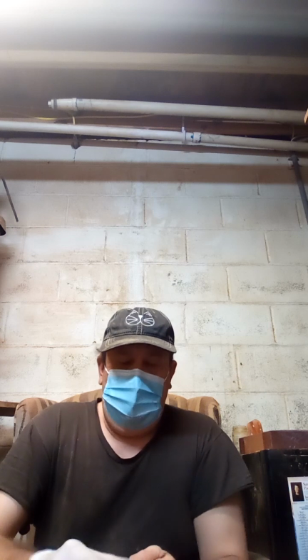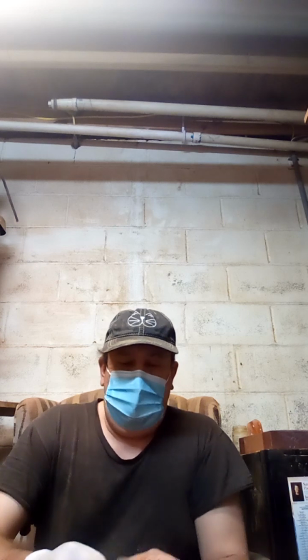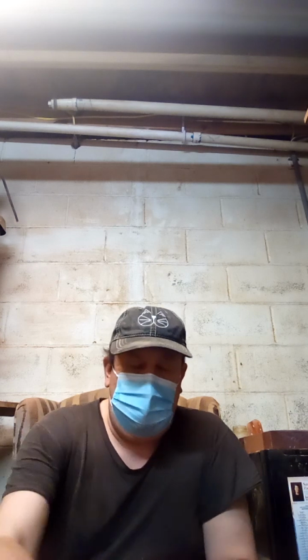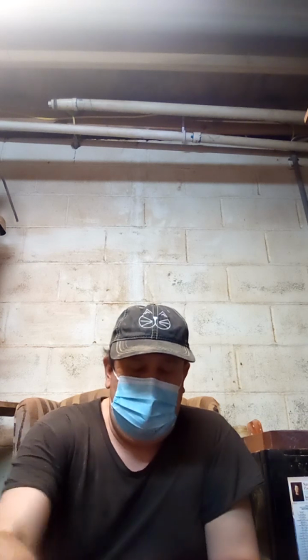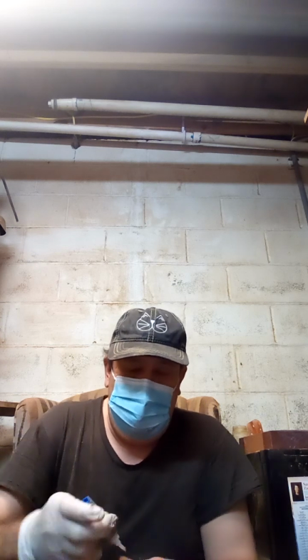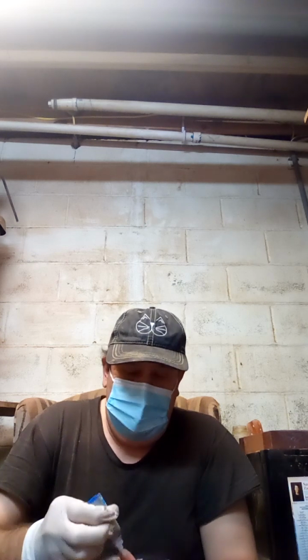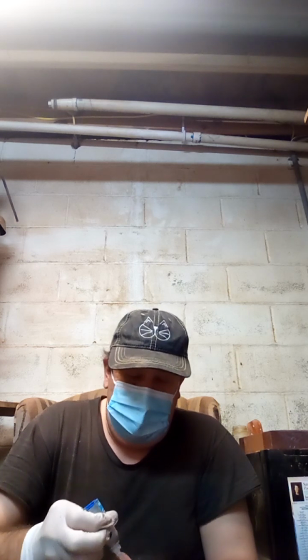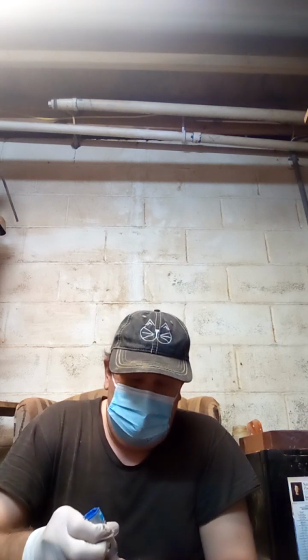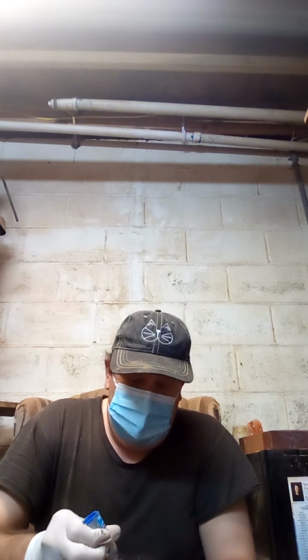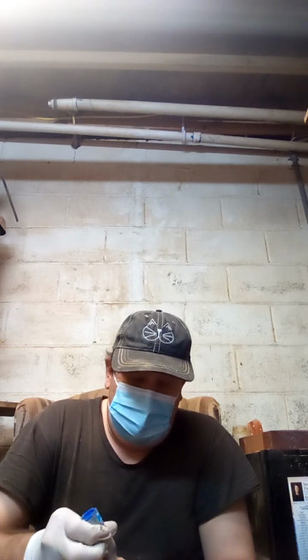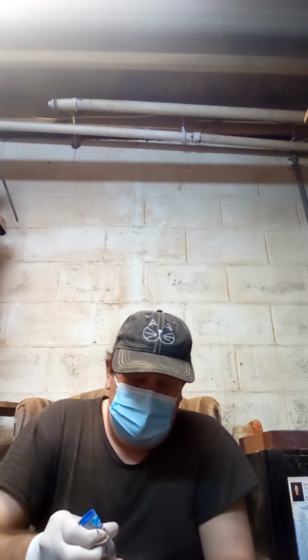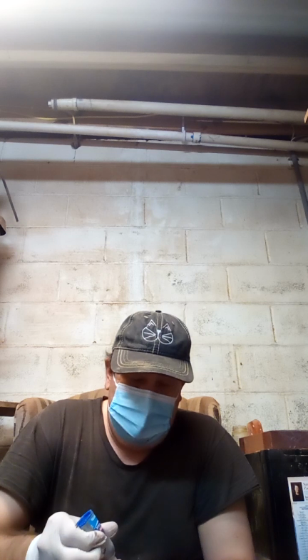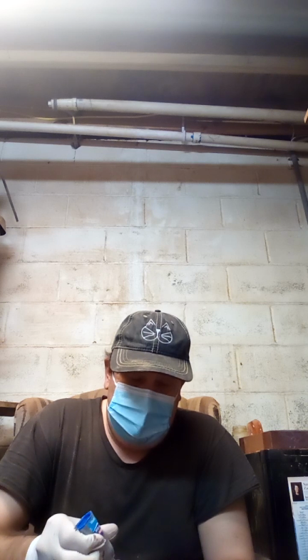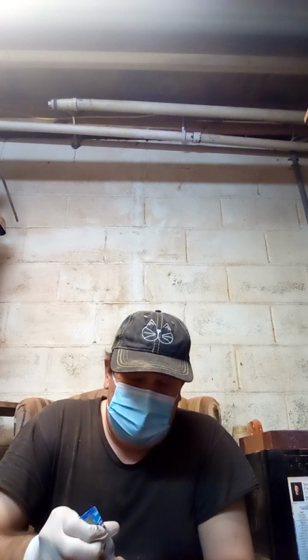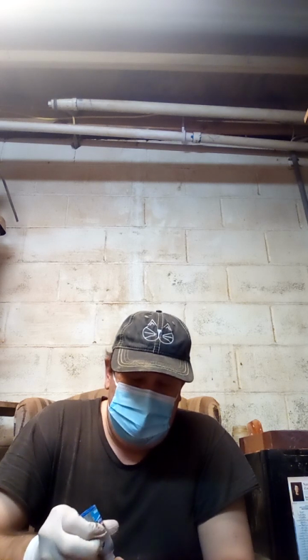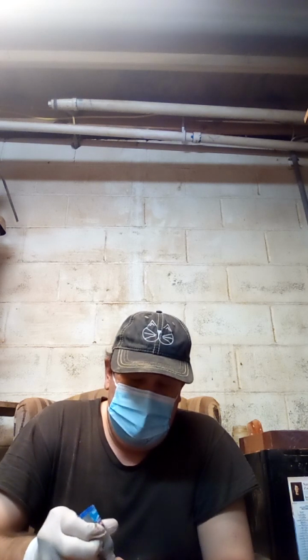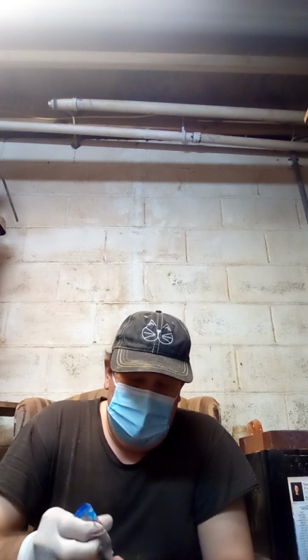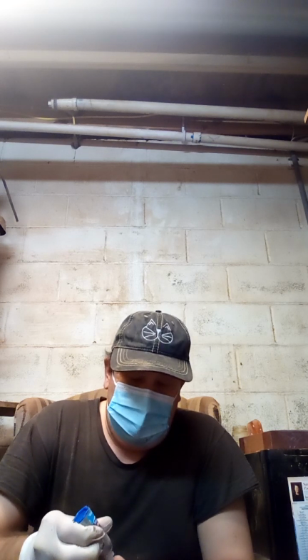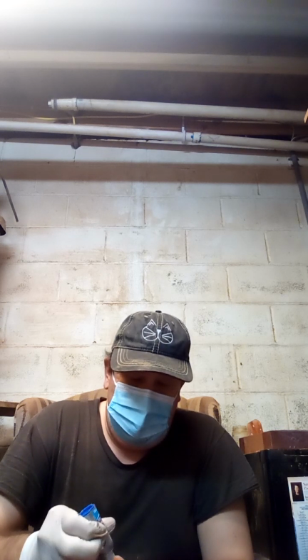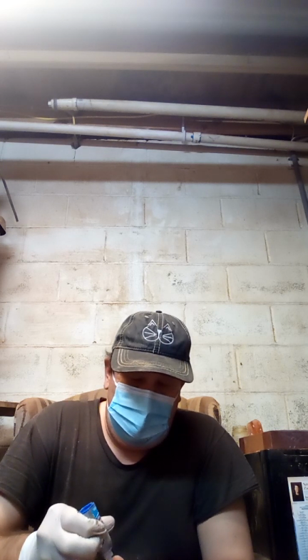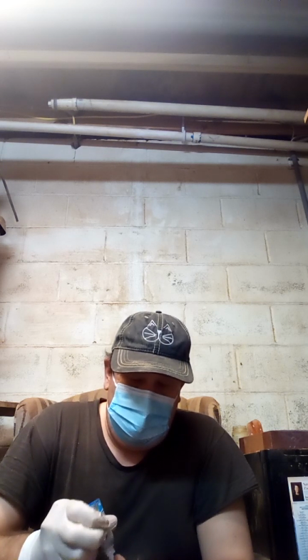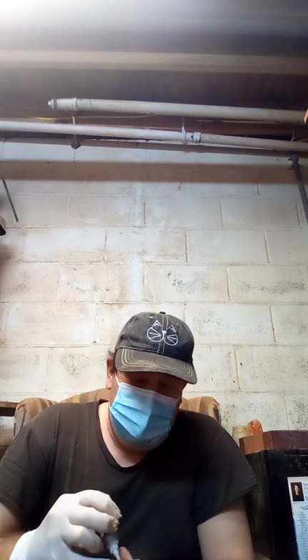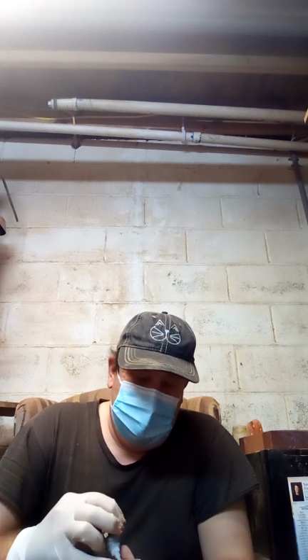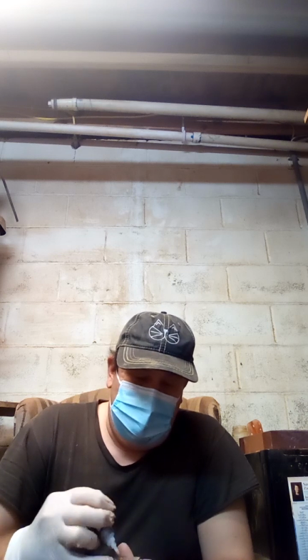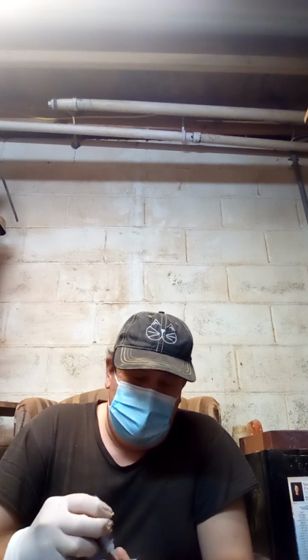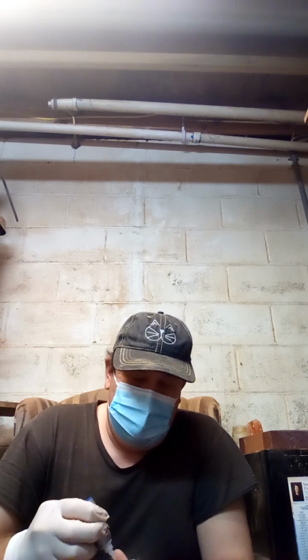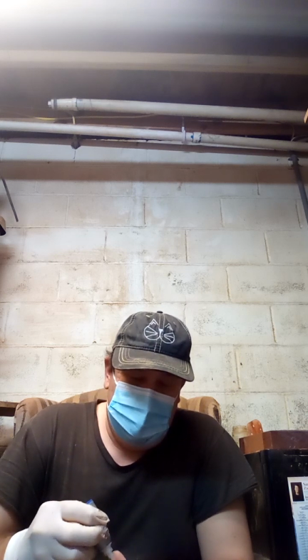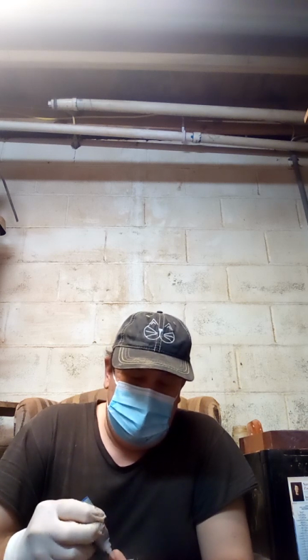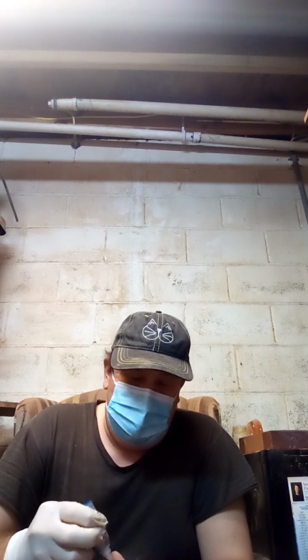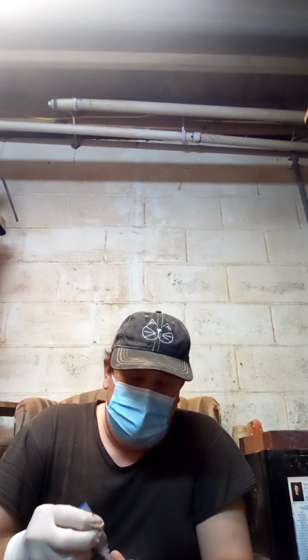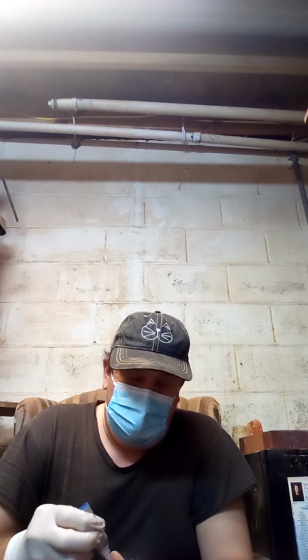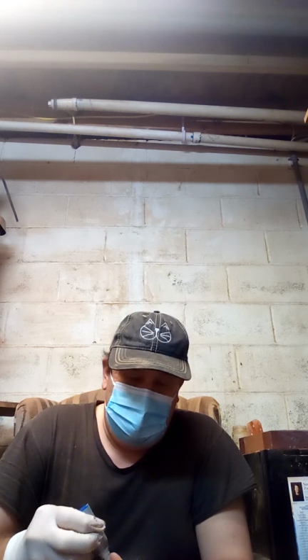Kind of go around and put some glue in there to make a little better putty. Get a little bit more glue in there to make it a bit better.